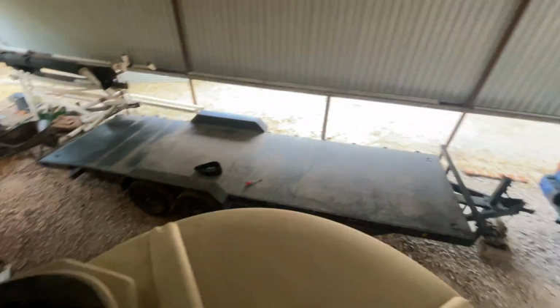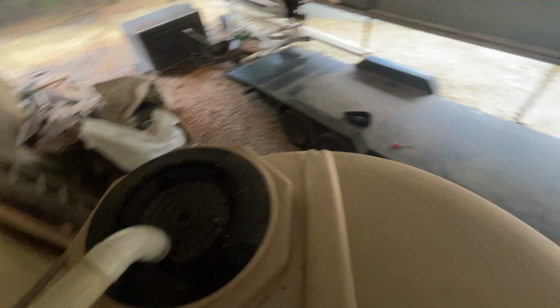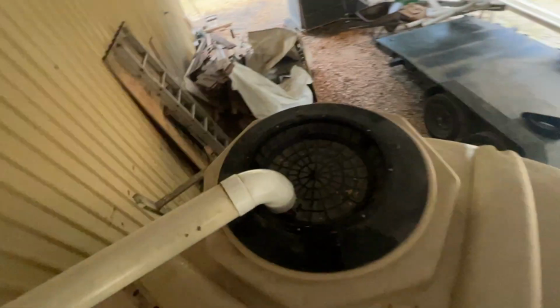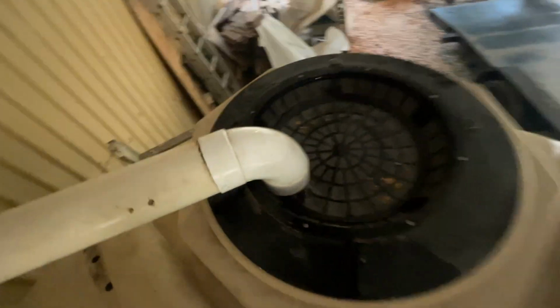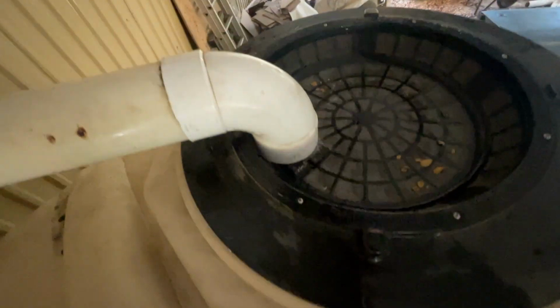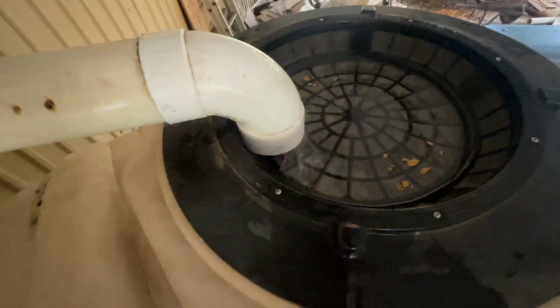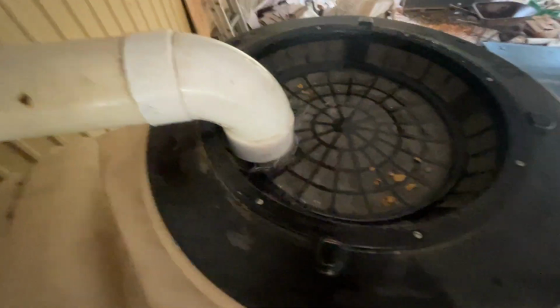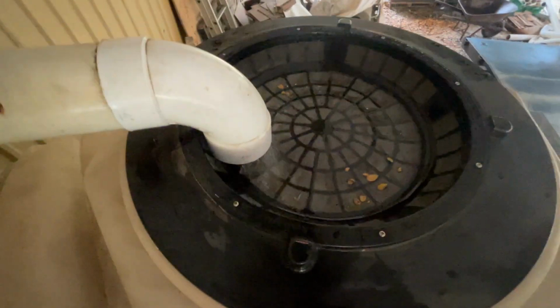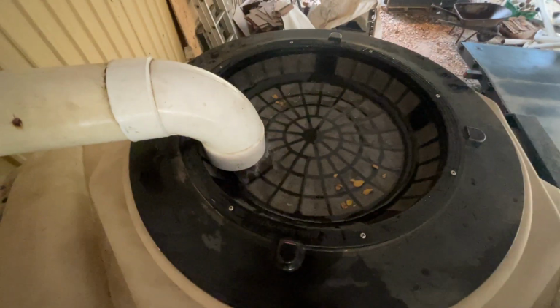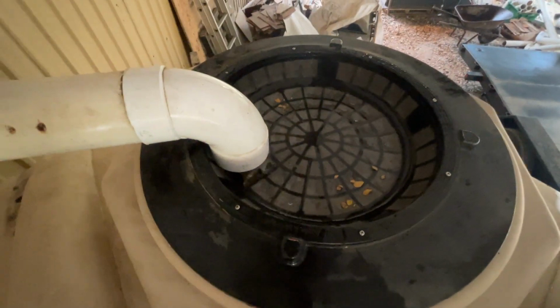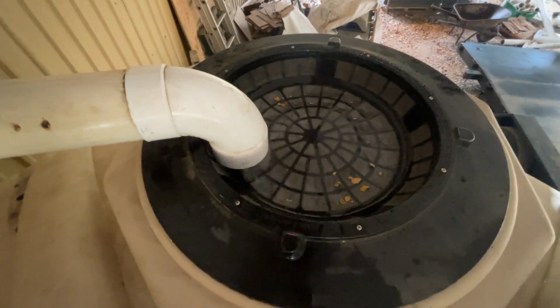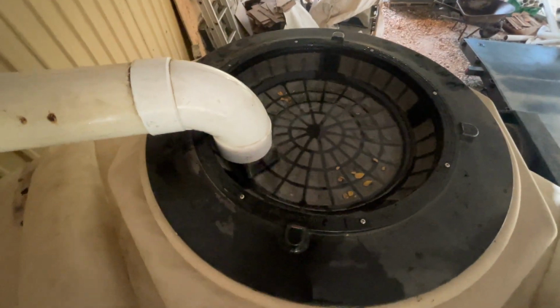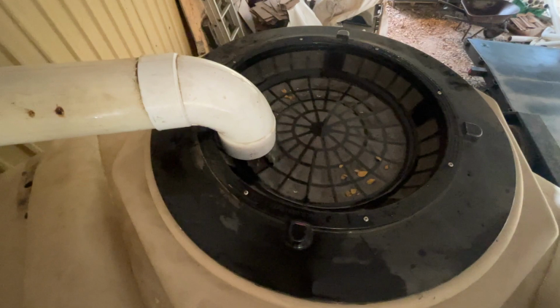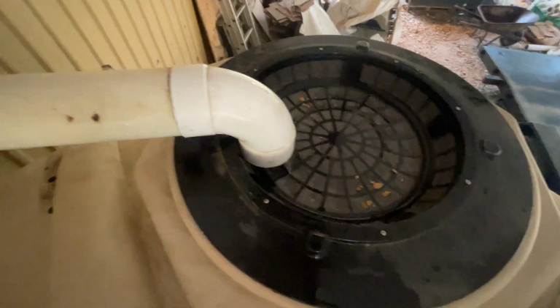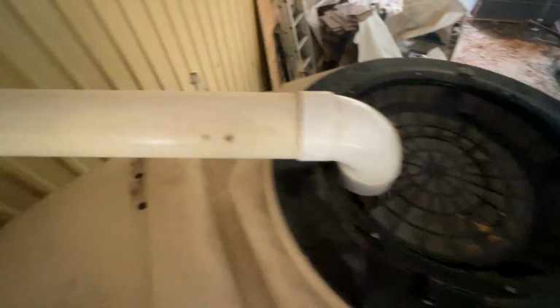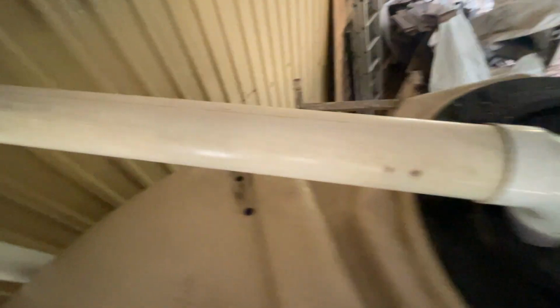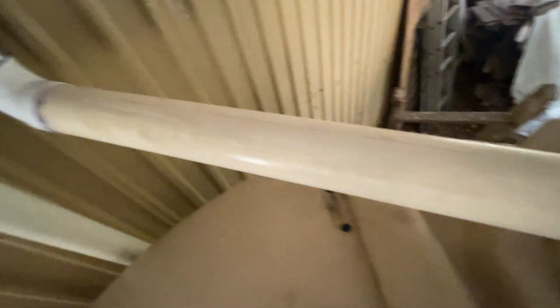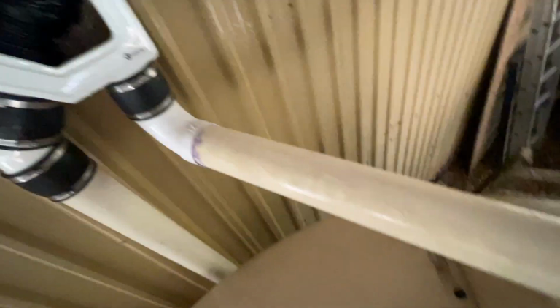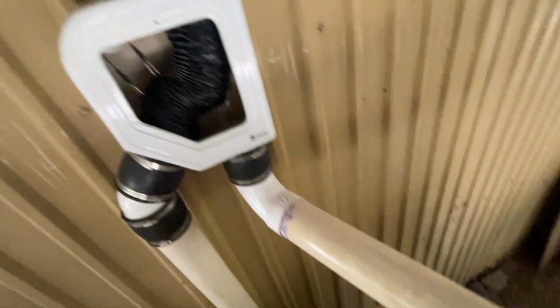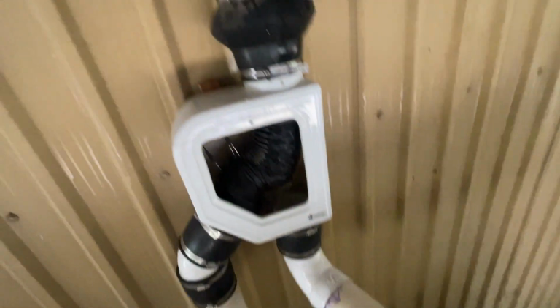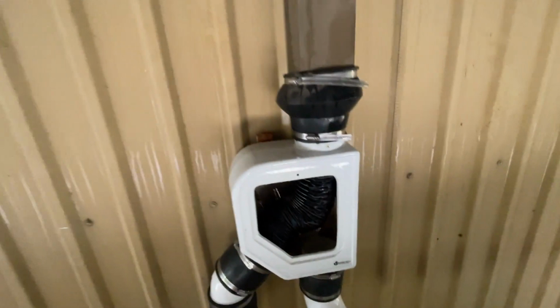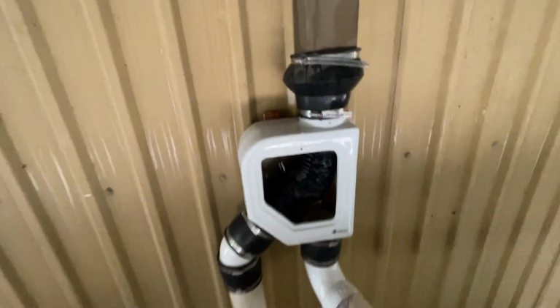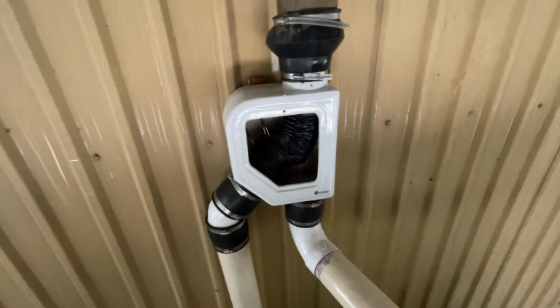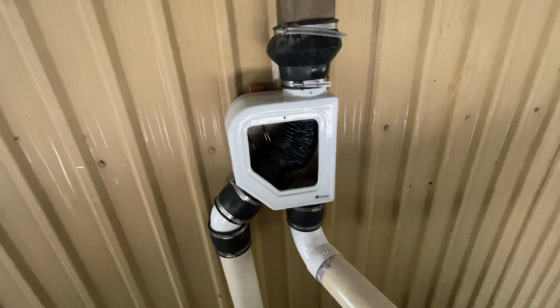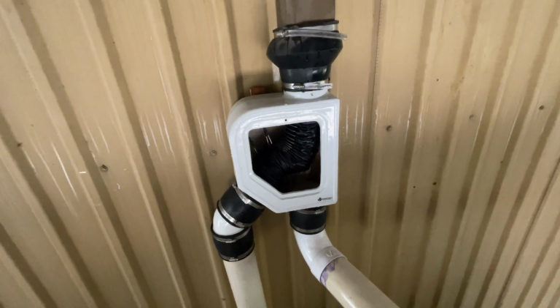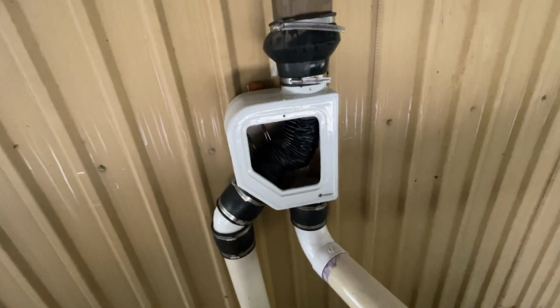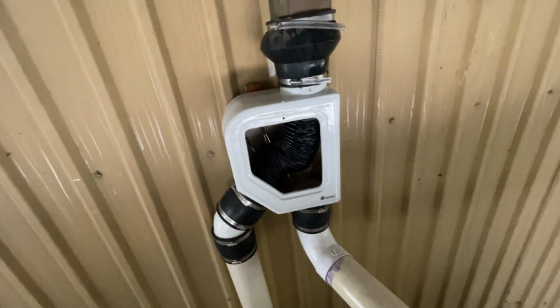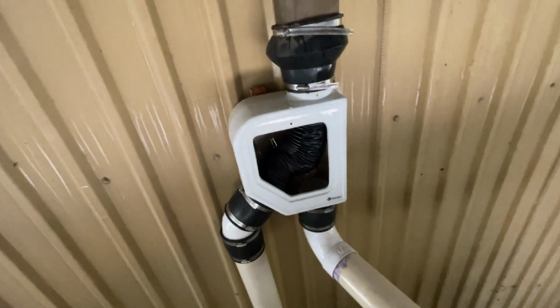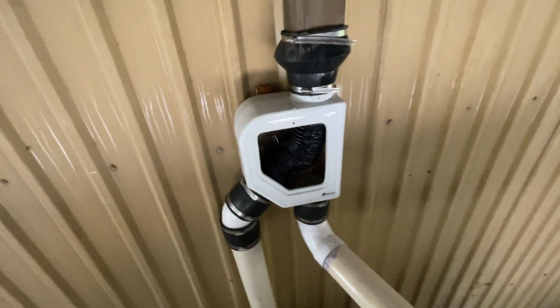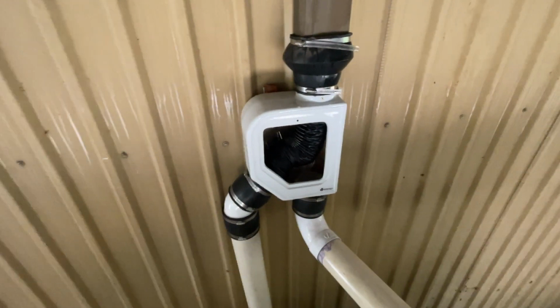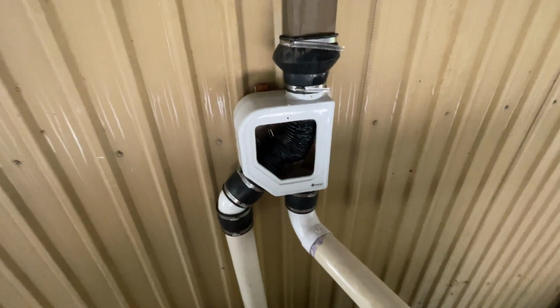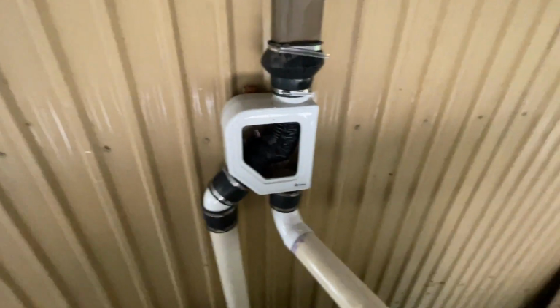The clean water is coming into the filter basket which is on top of the tank — an additional filter. The water makes its way over and in, so we'll put the cover back on.